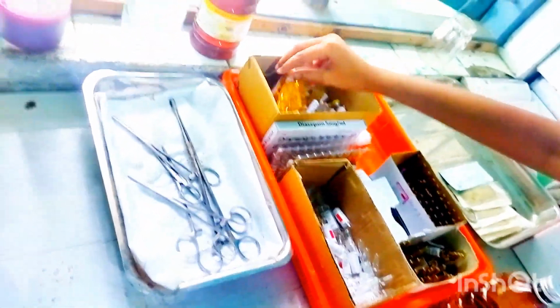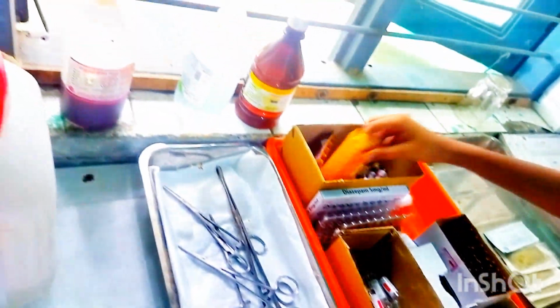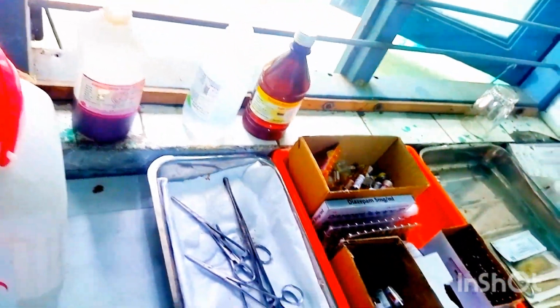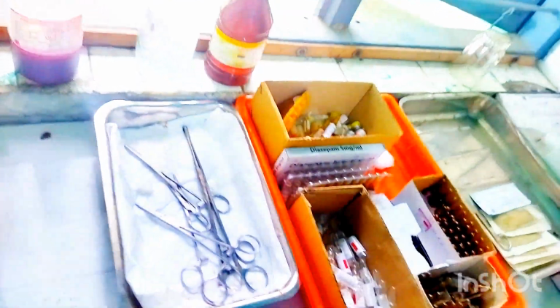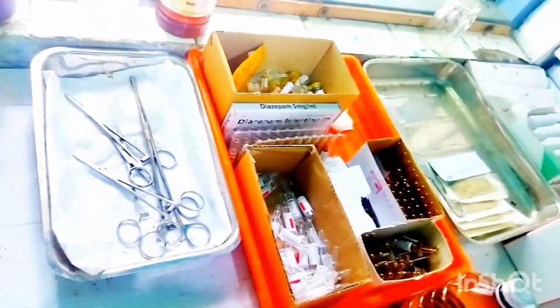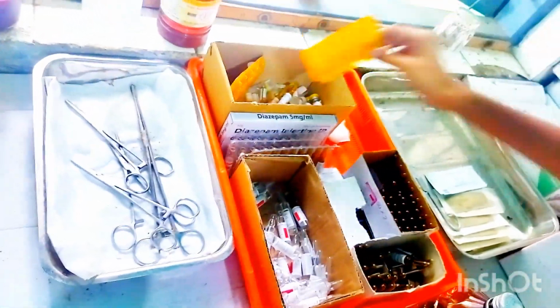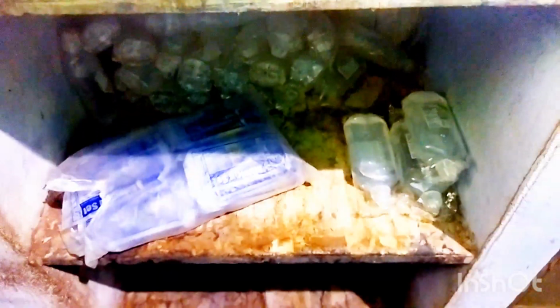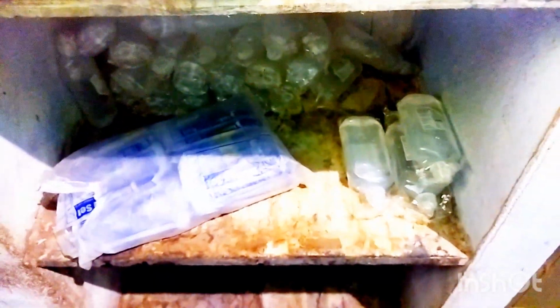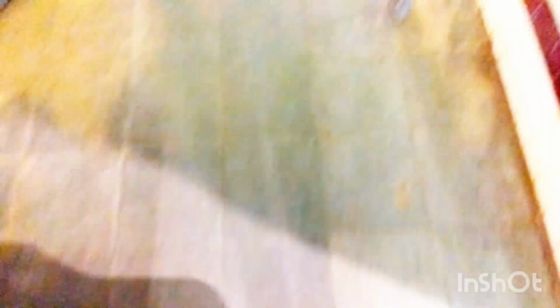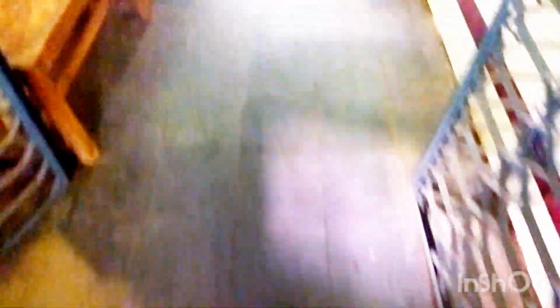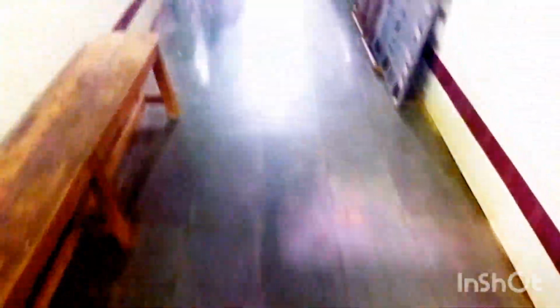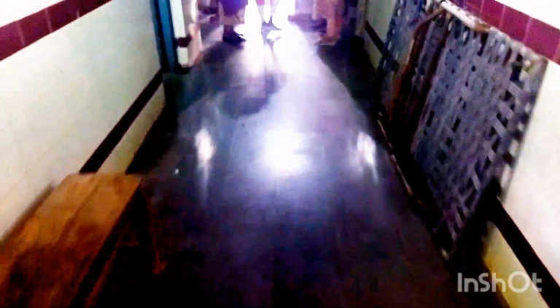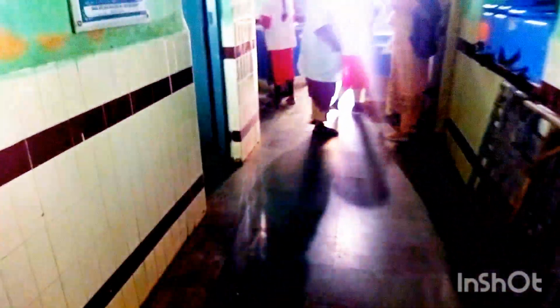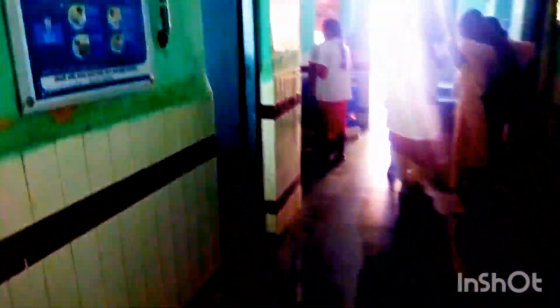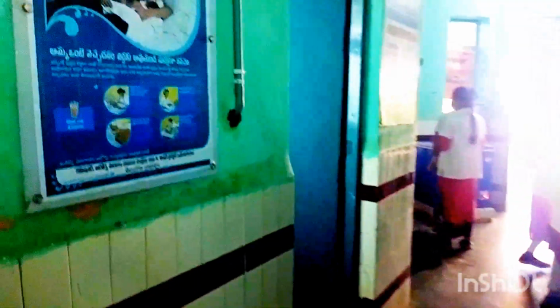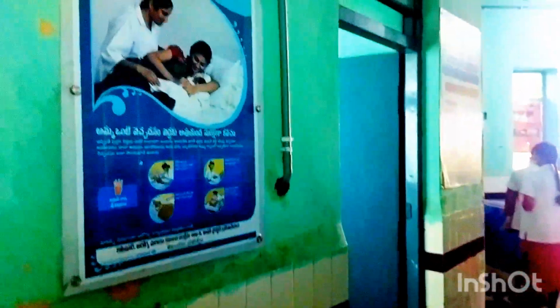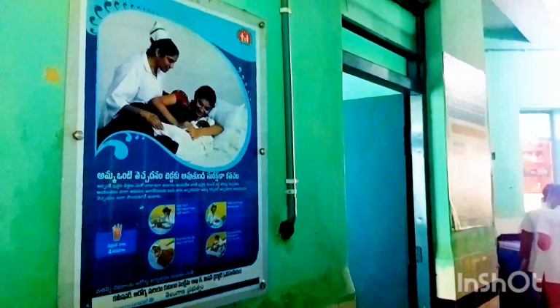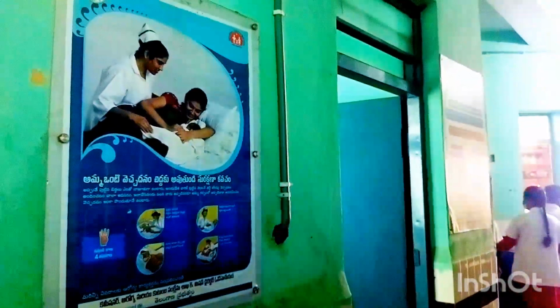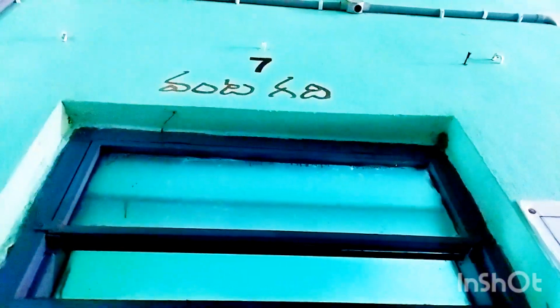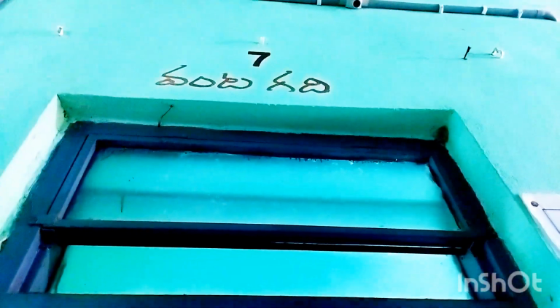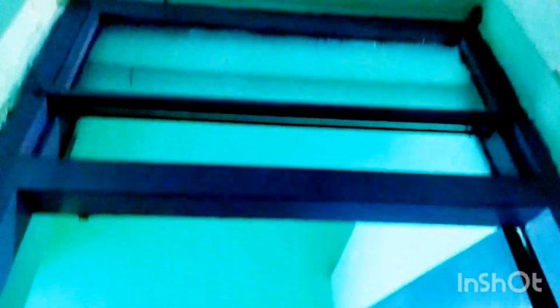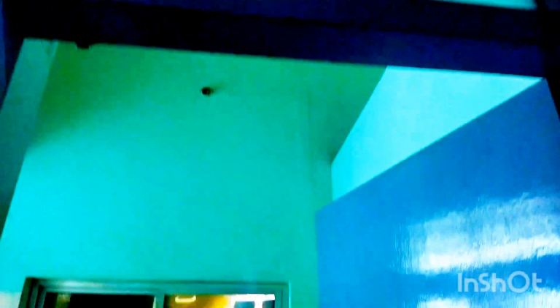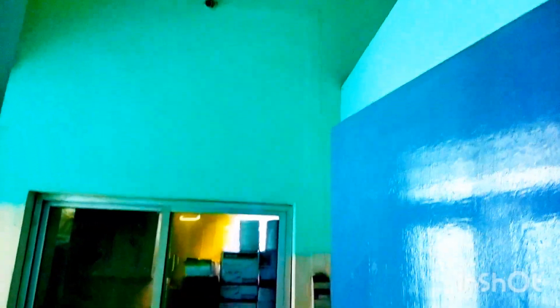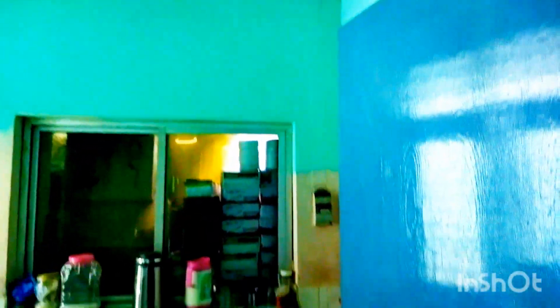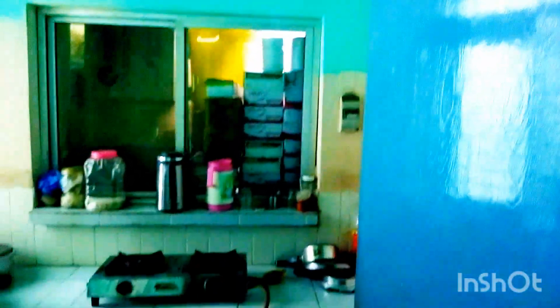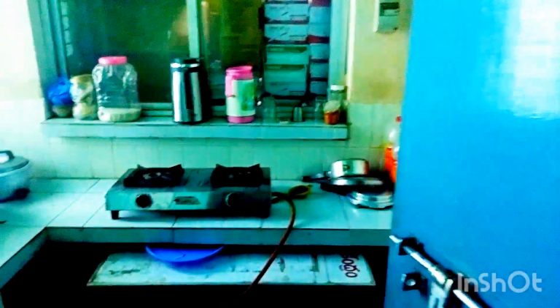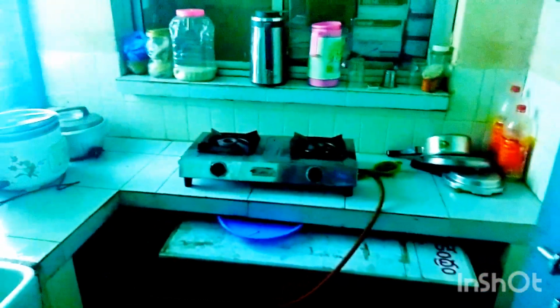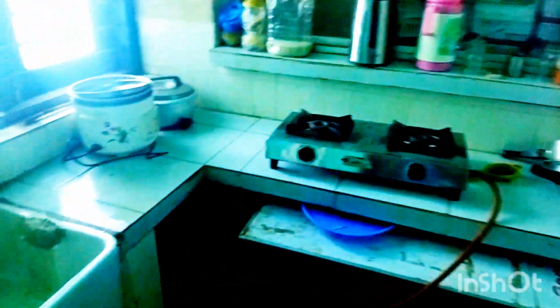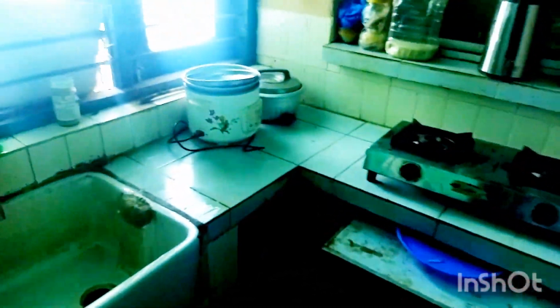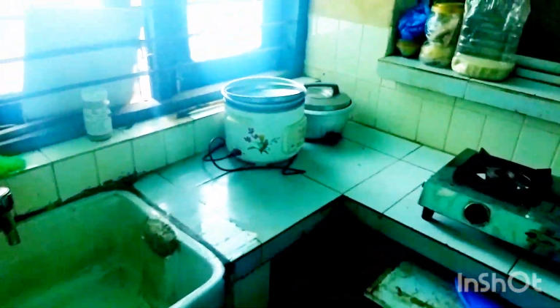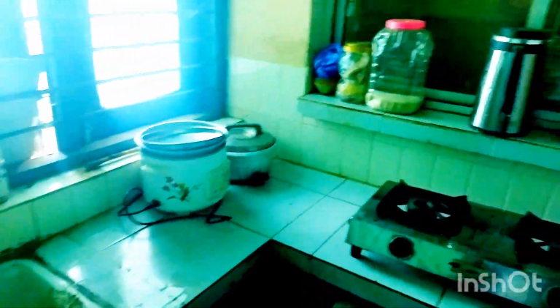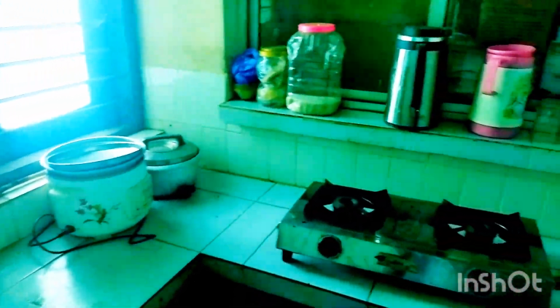You can see all the things here. Moving forward, there is also a small kitchen for cooking food and making tea for the duty doctor and duty nurses.